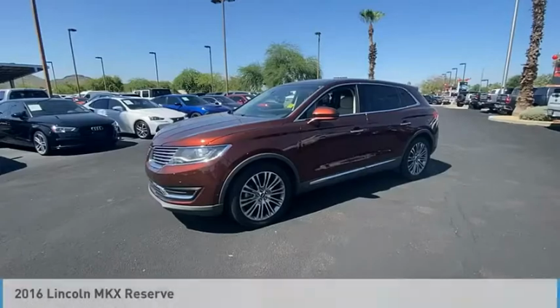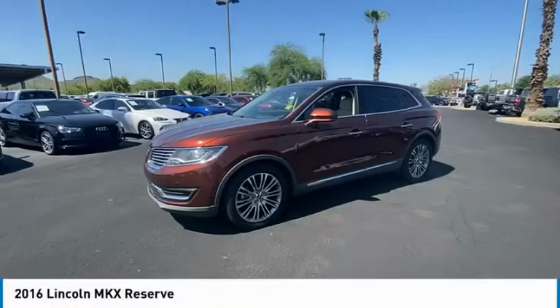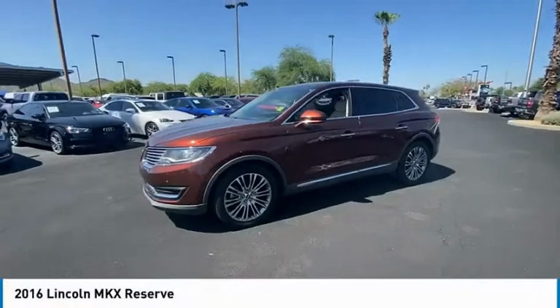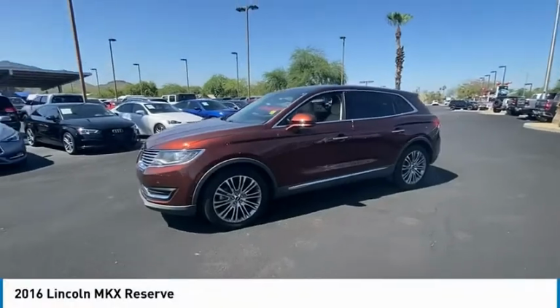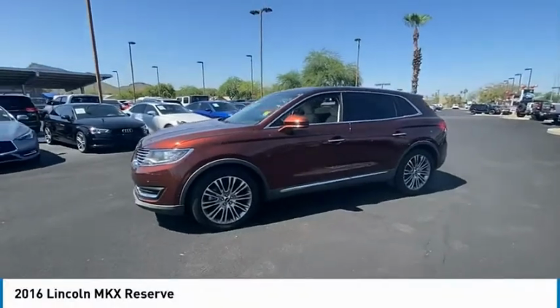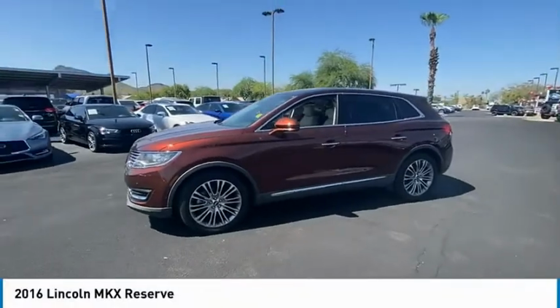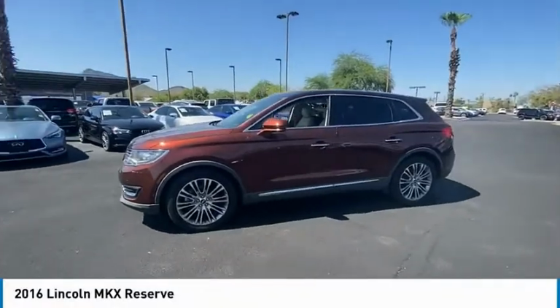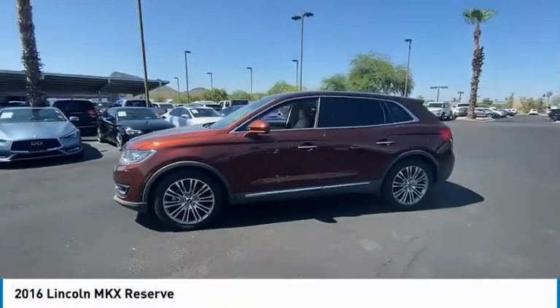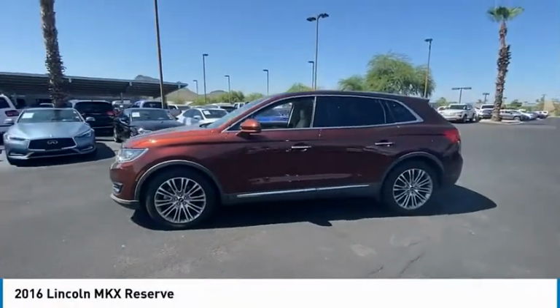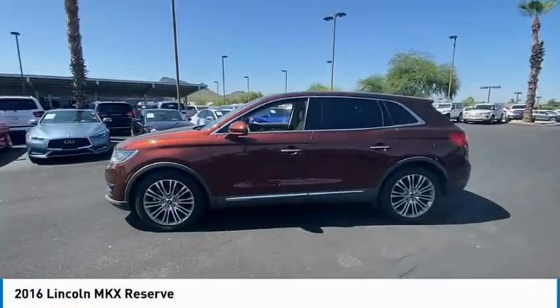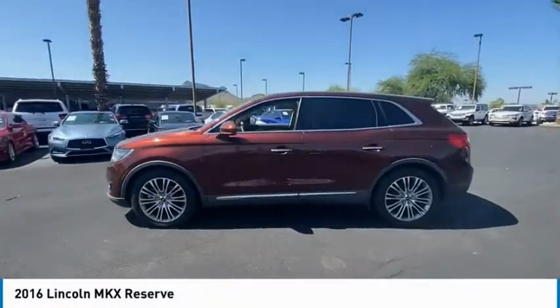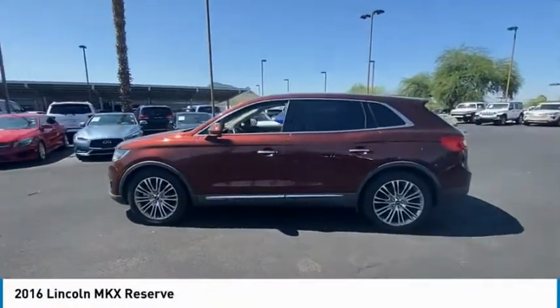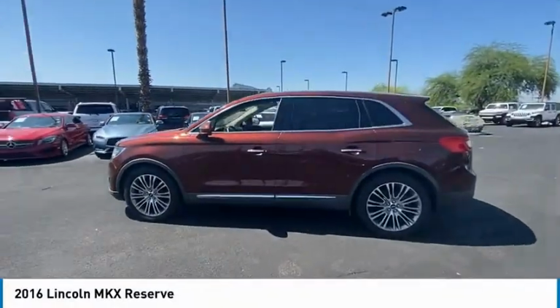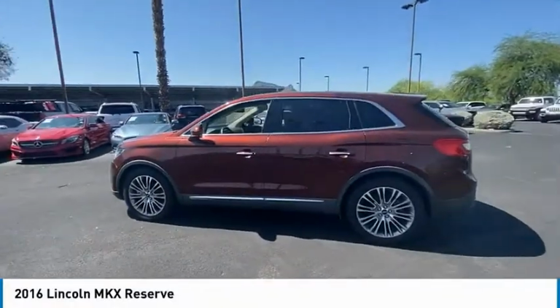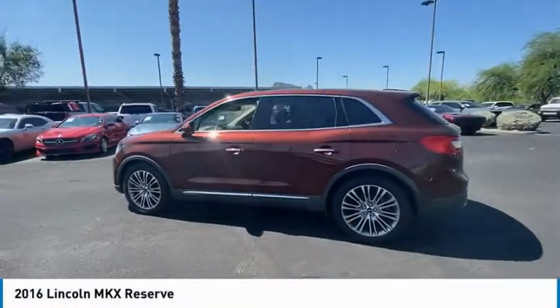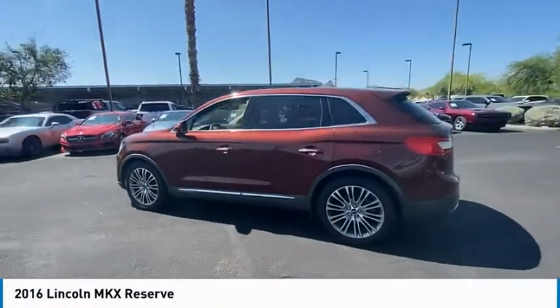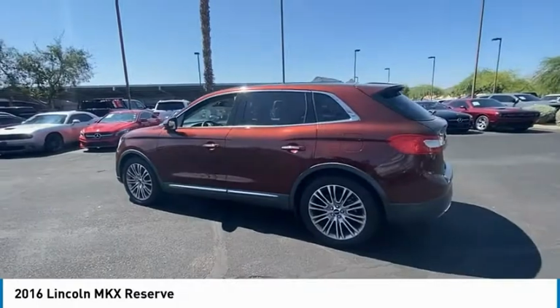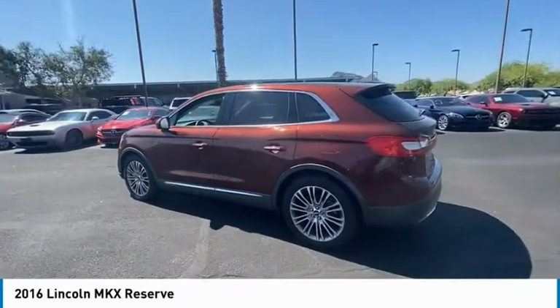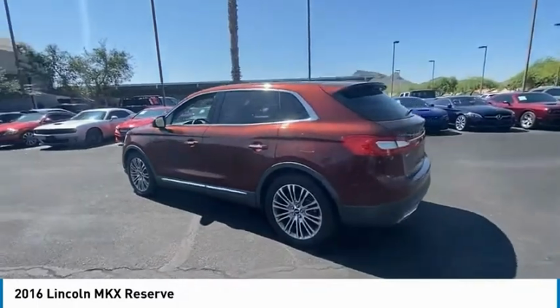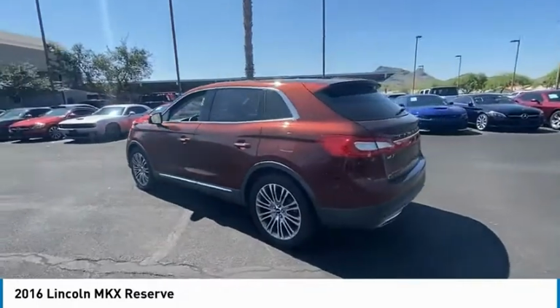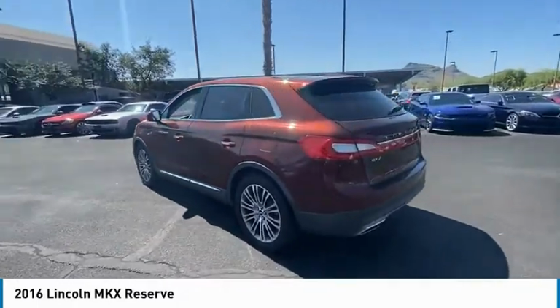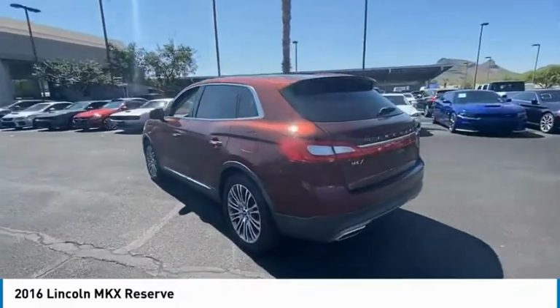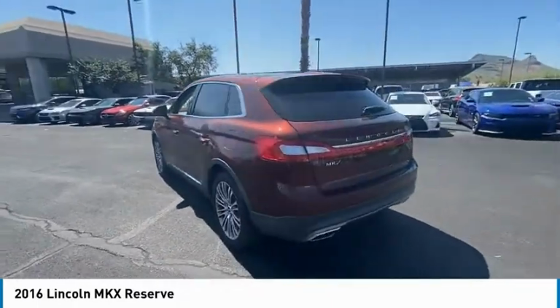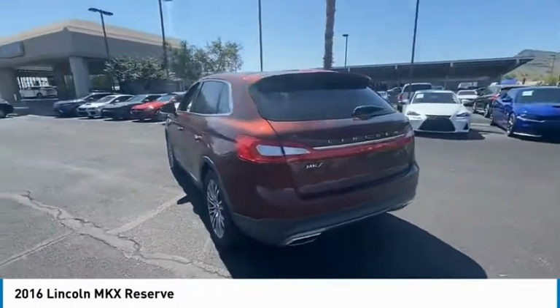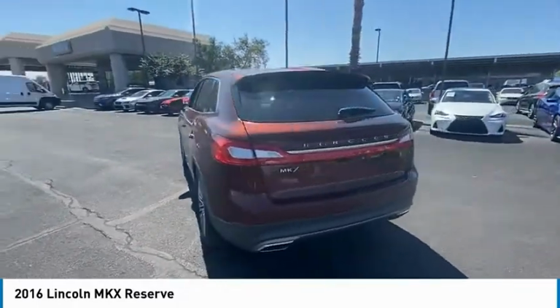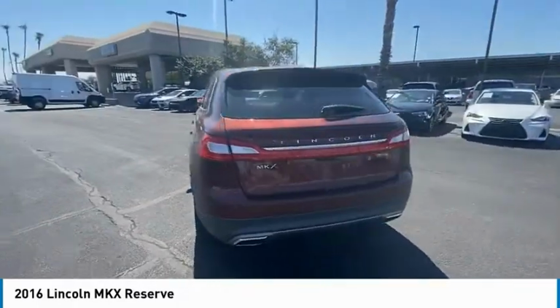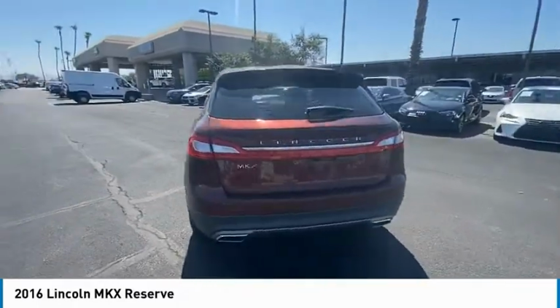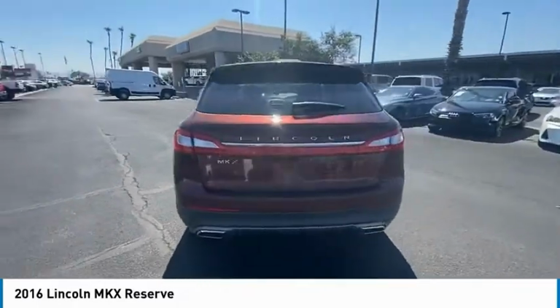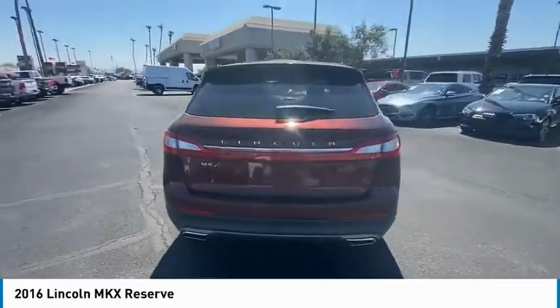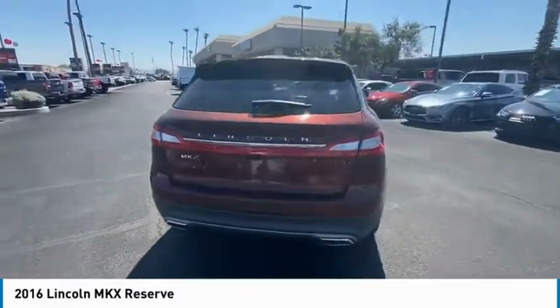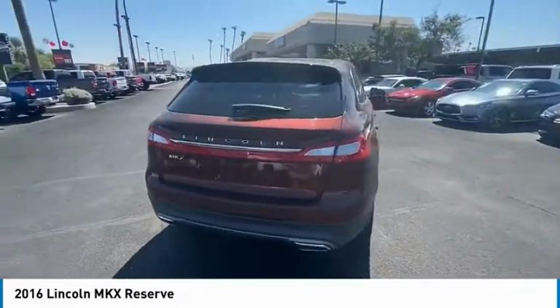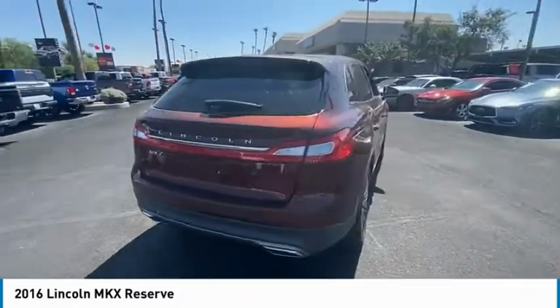Stop by and take a look at the 2016 Lincoln MKX. The Lincoln MKX offers performance and a distinctly powerful ride that's ahead of the curve.